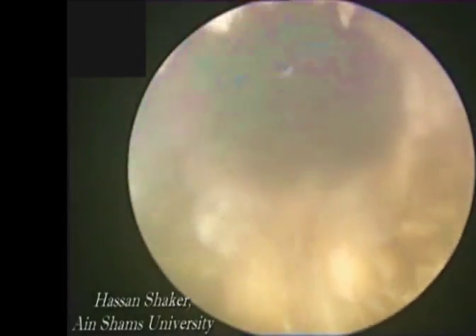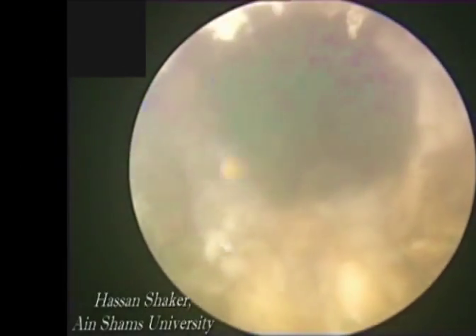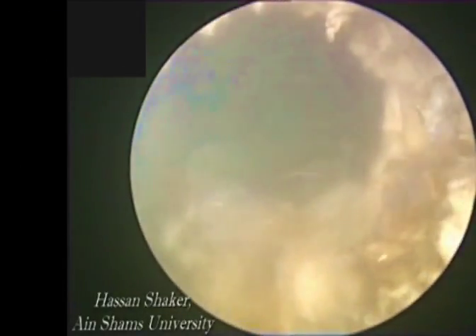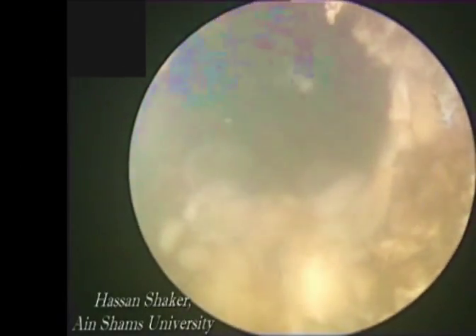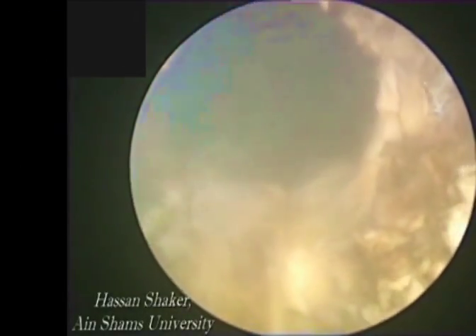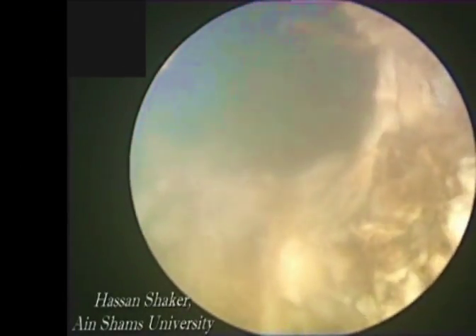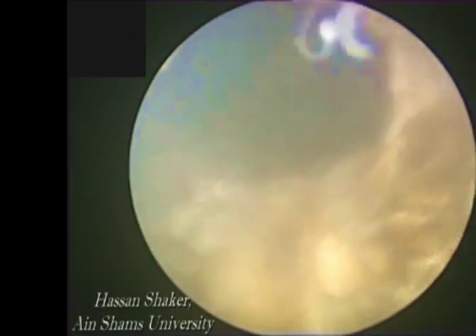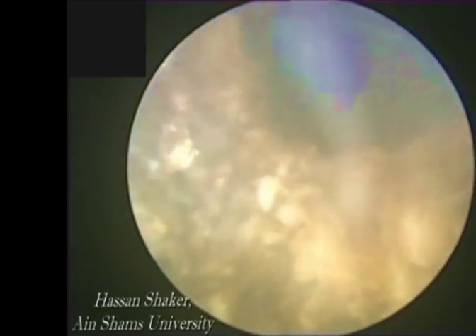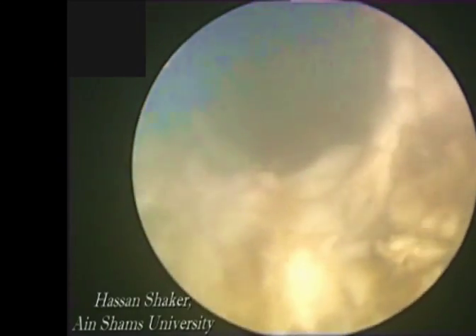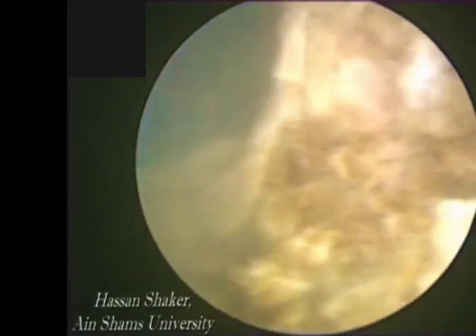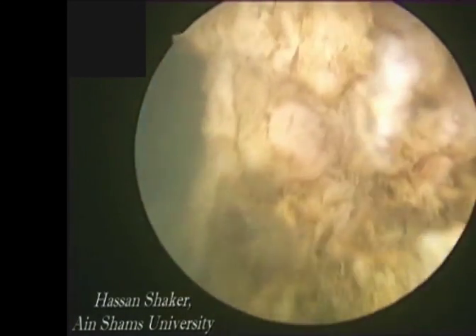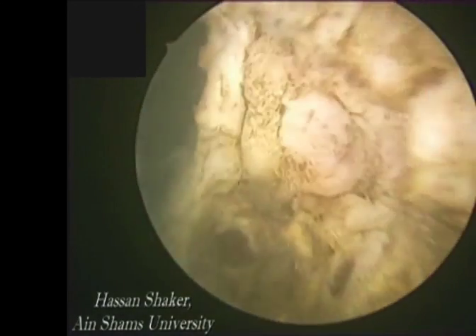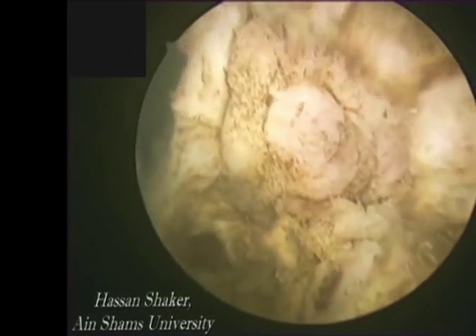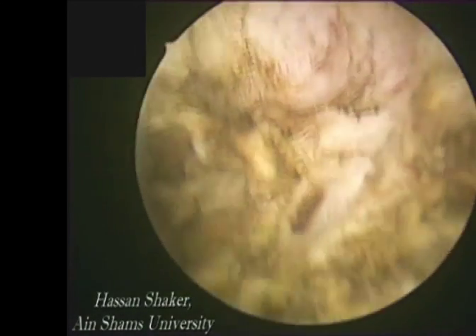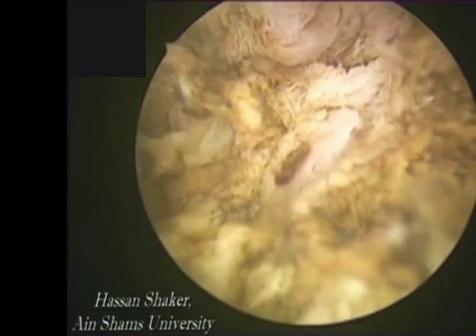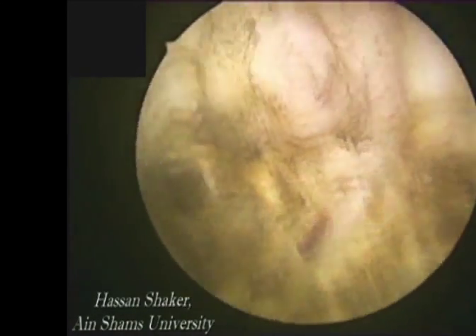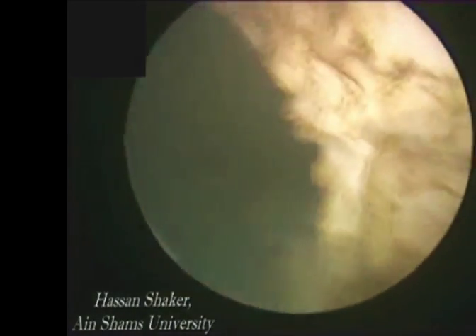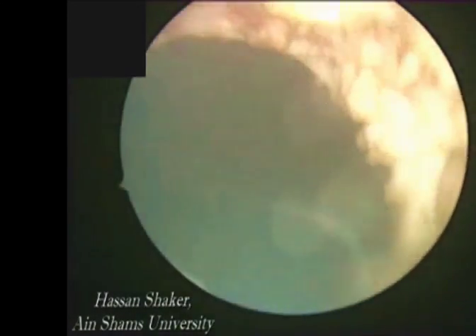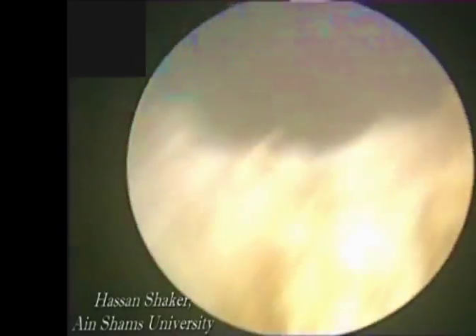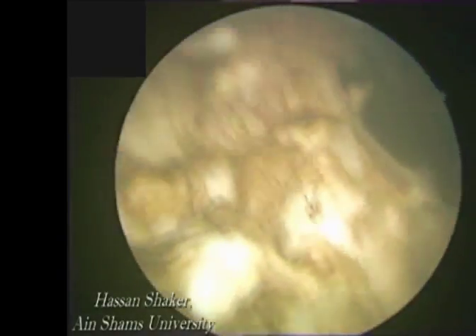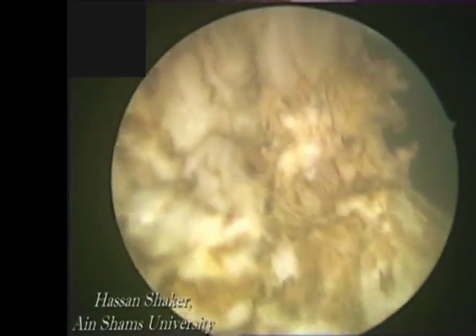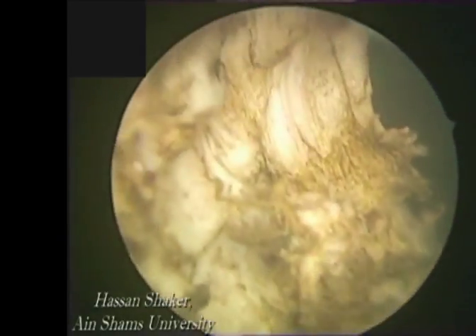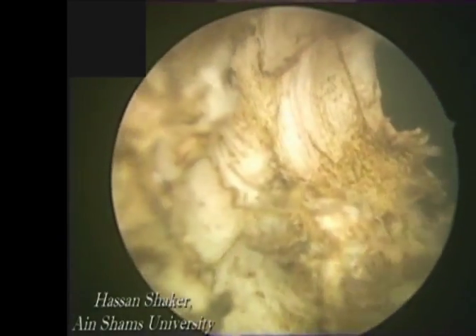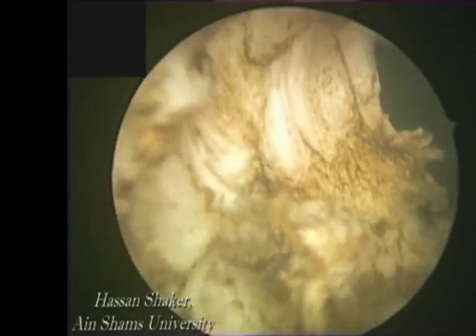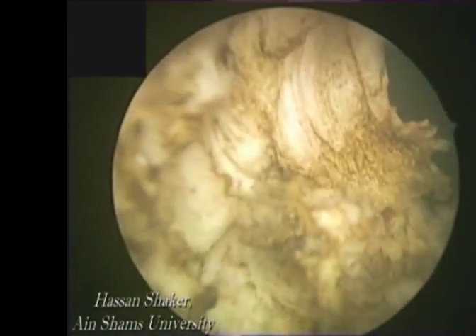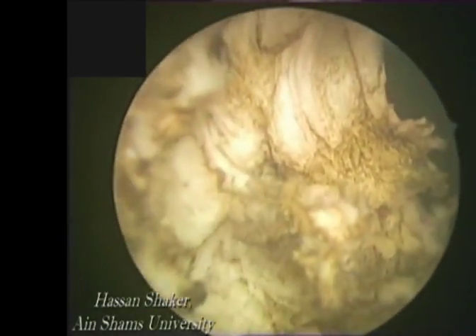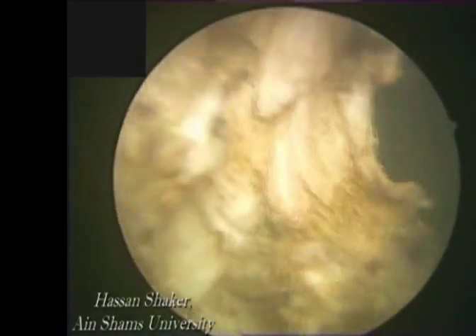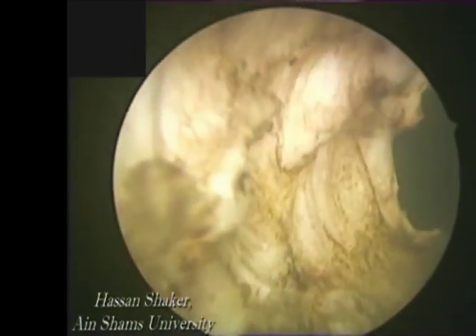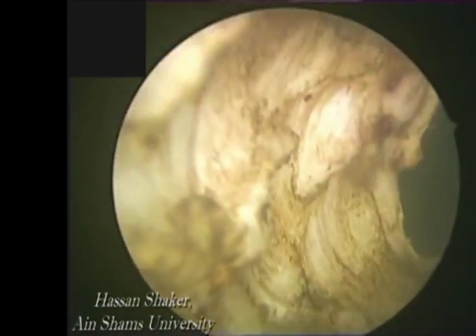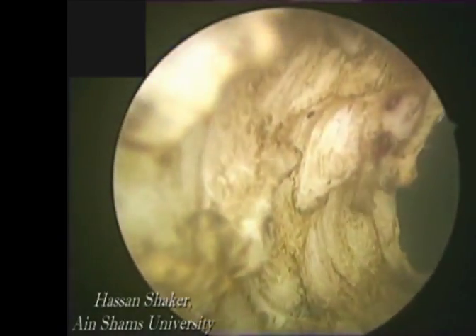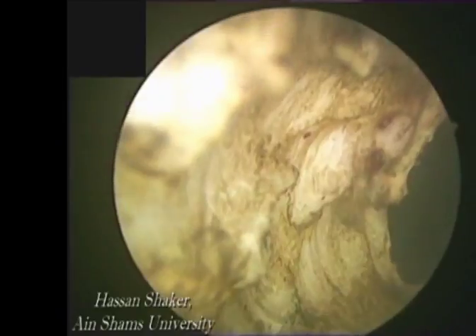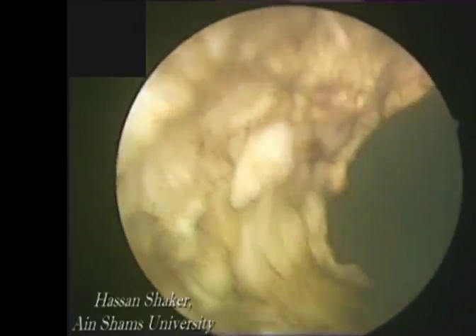This is the final view after ablating the prostate. The surgical capsule is easily identifiable.